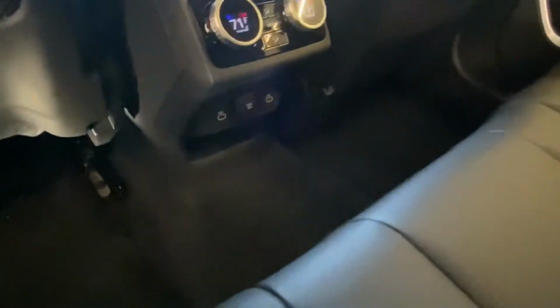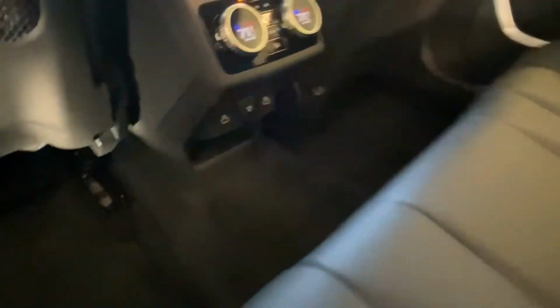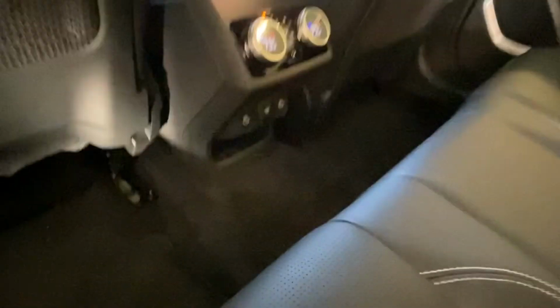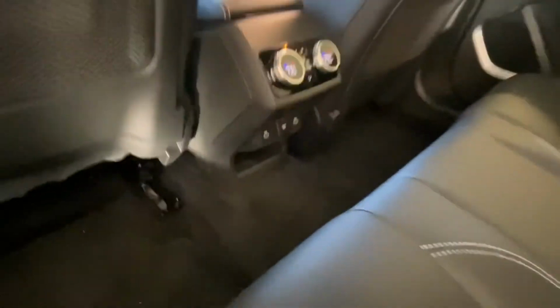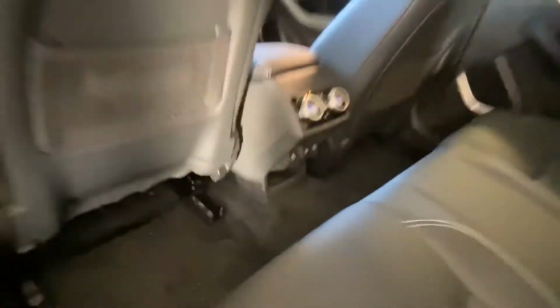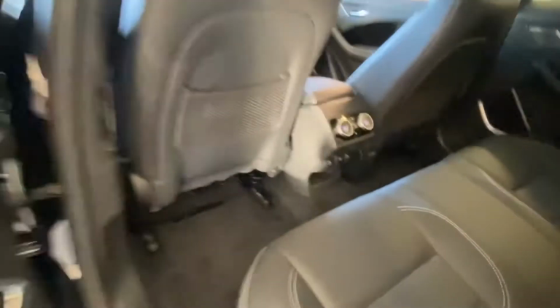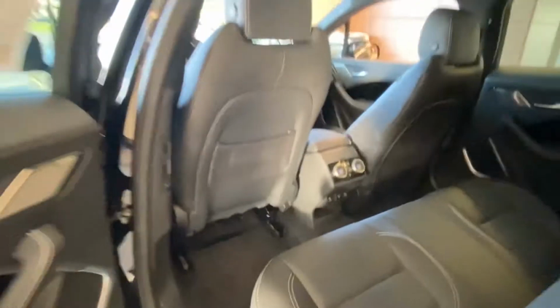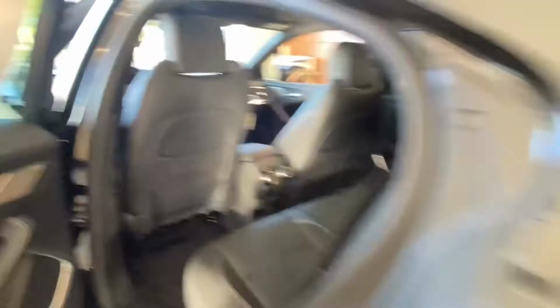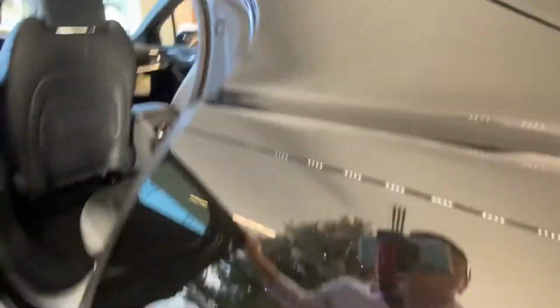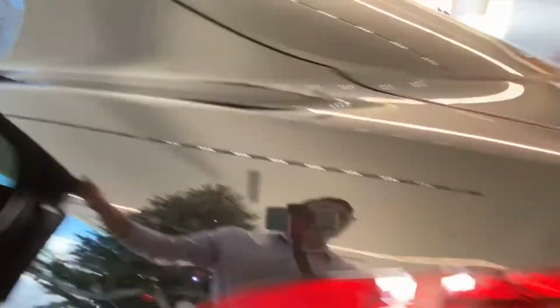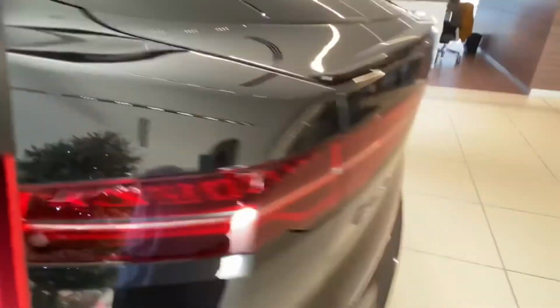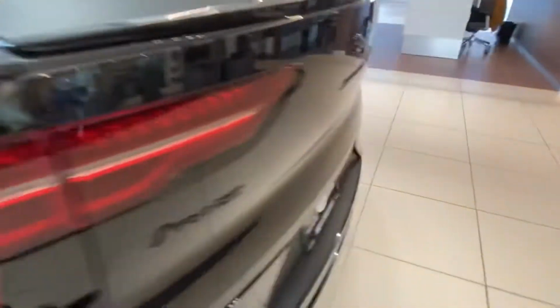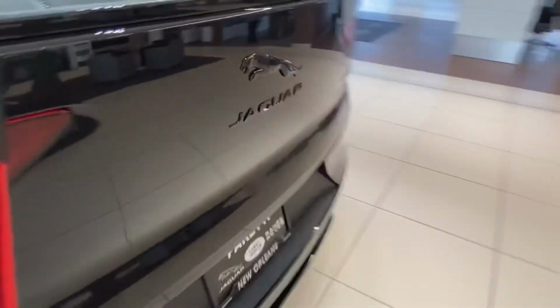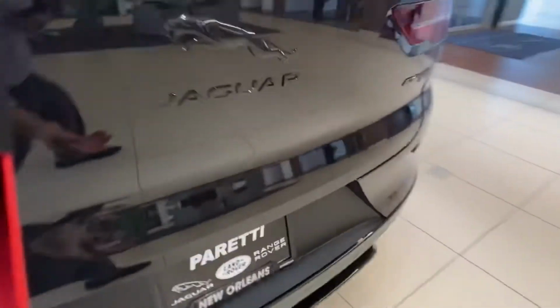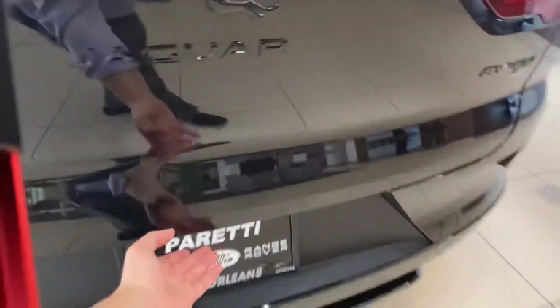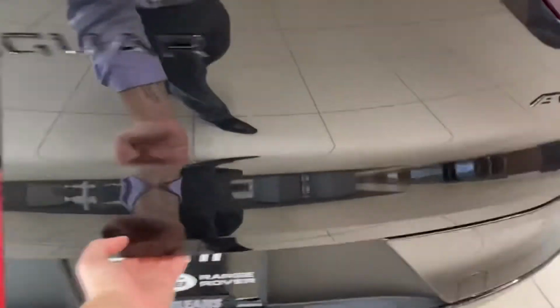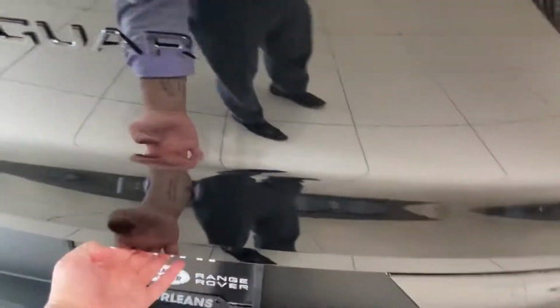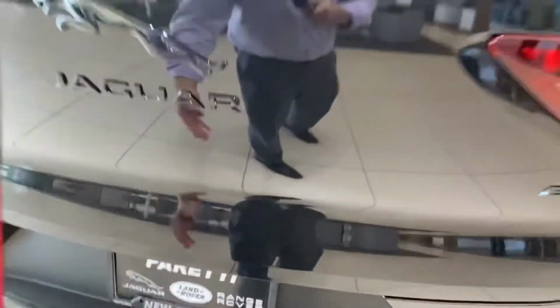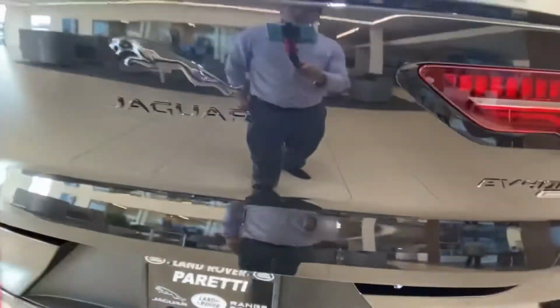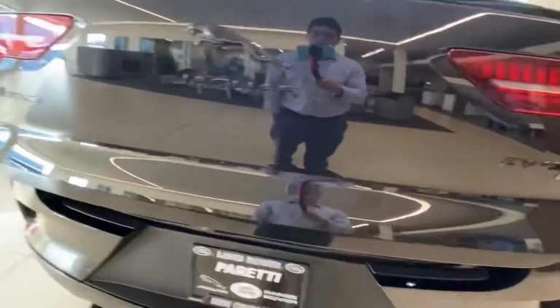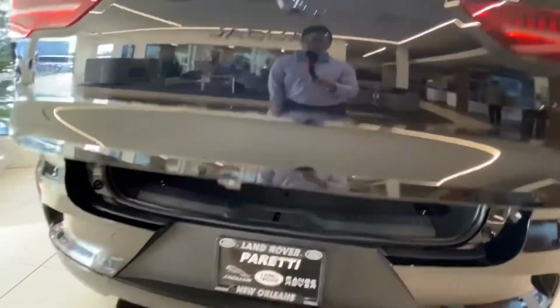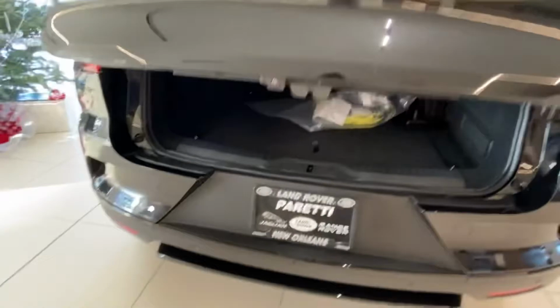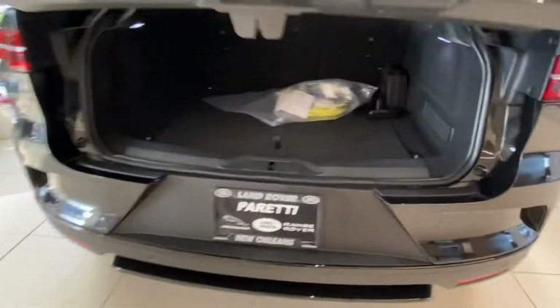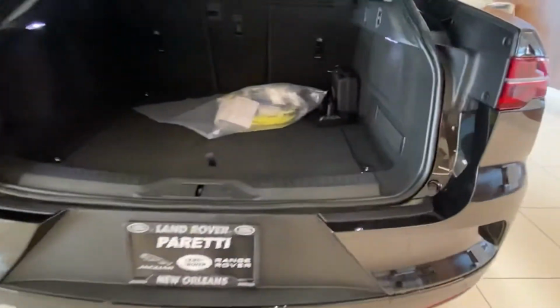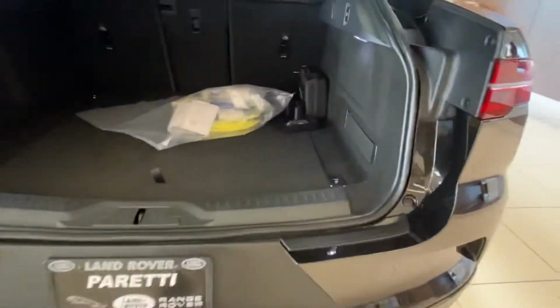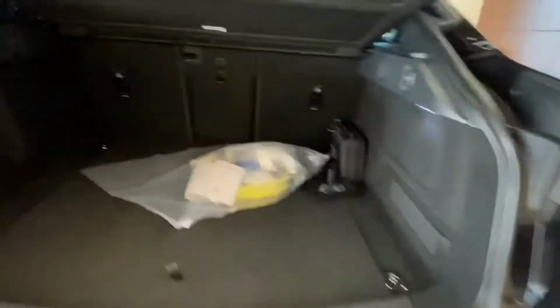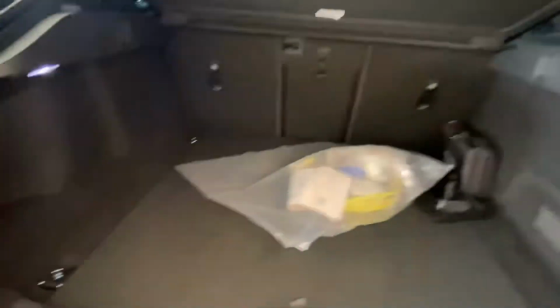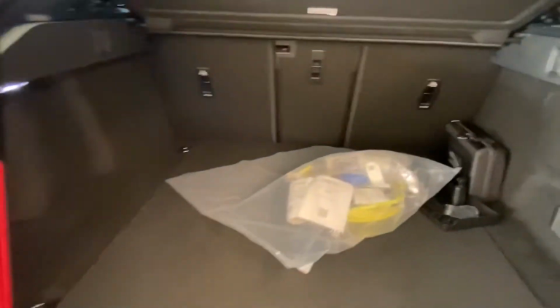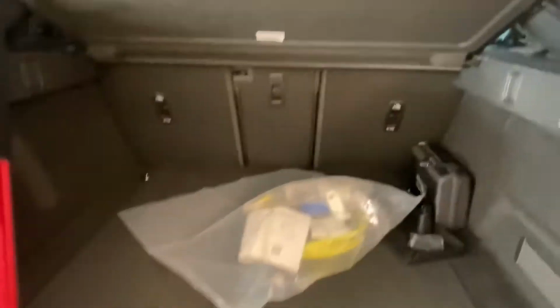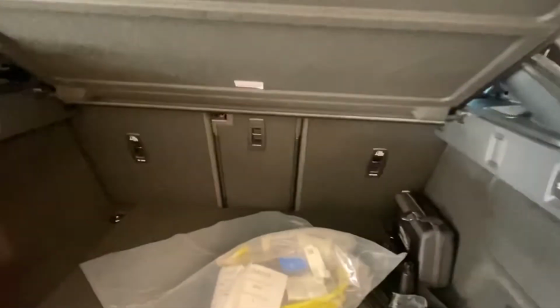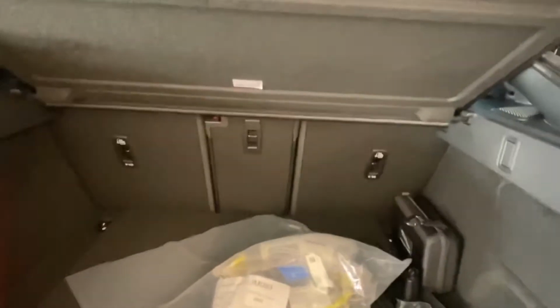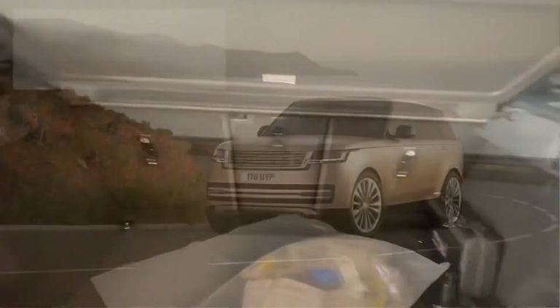And then last but not least, we have the cargo area of the vehicle, which still has plenty of room to haul whatever you like.